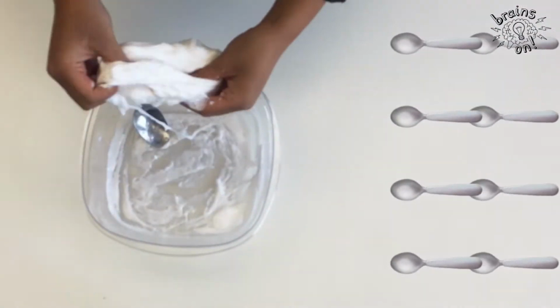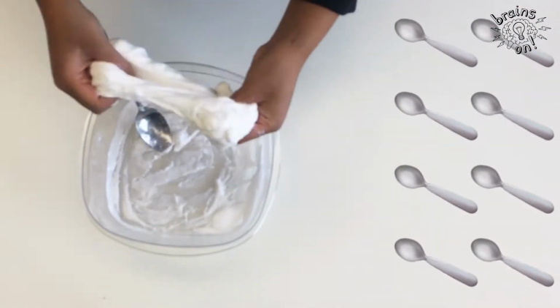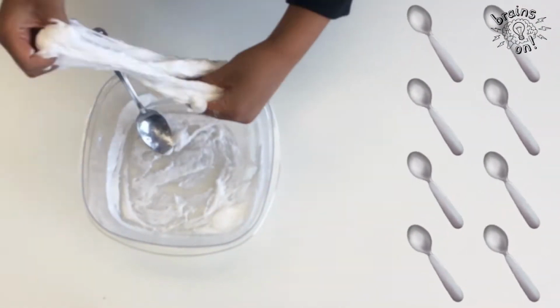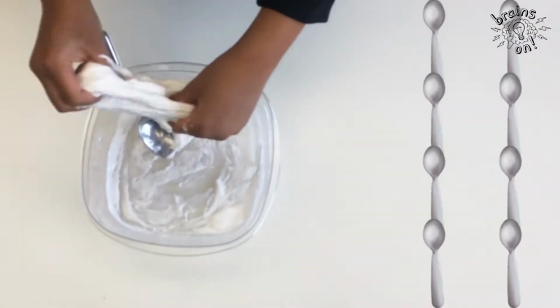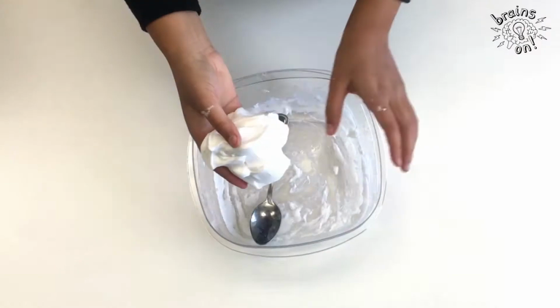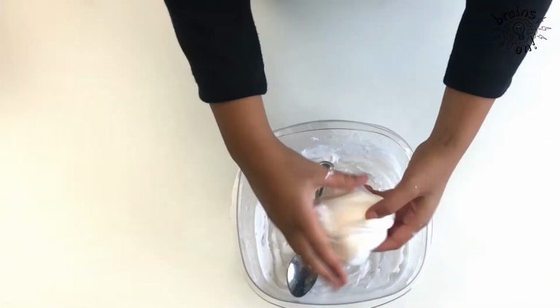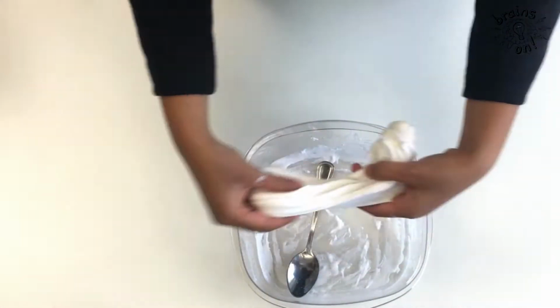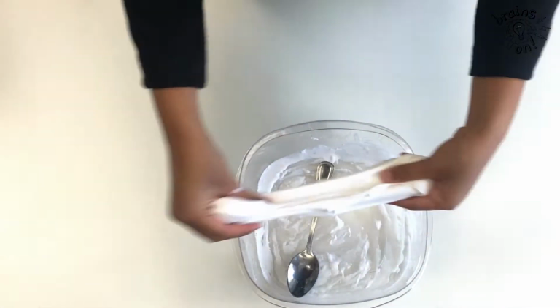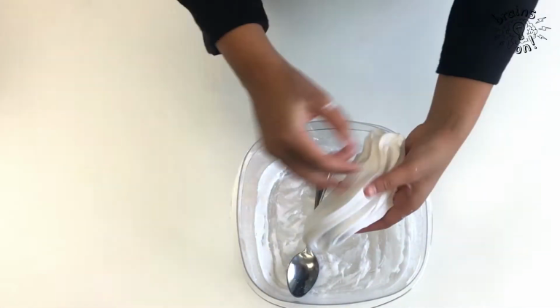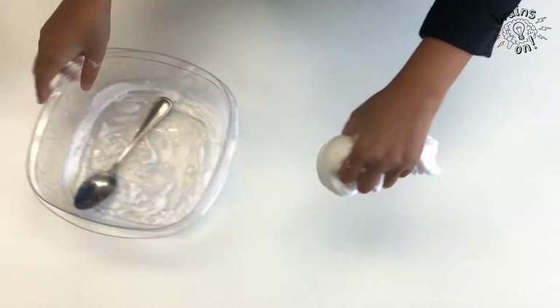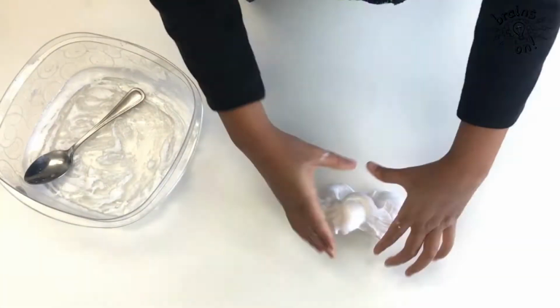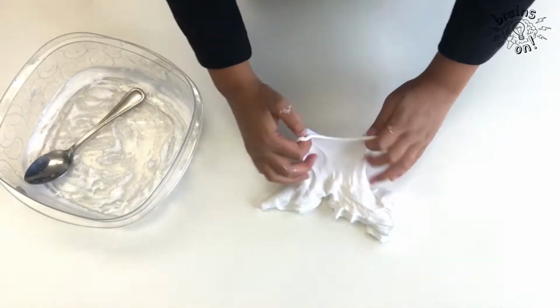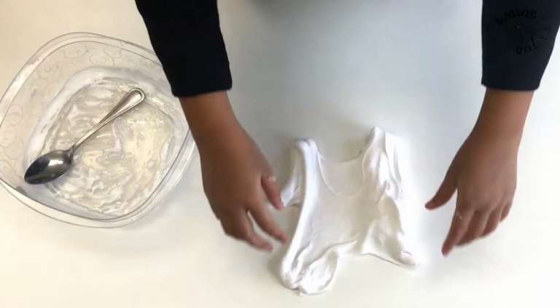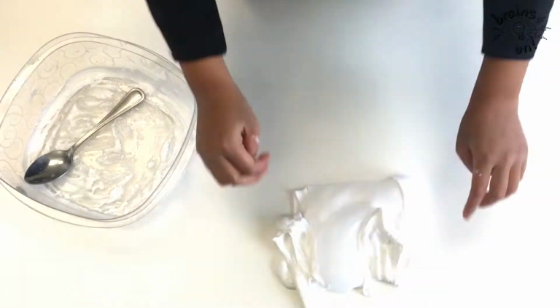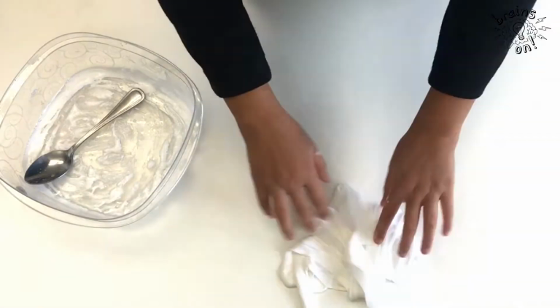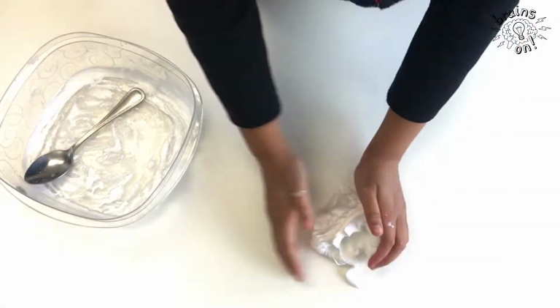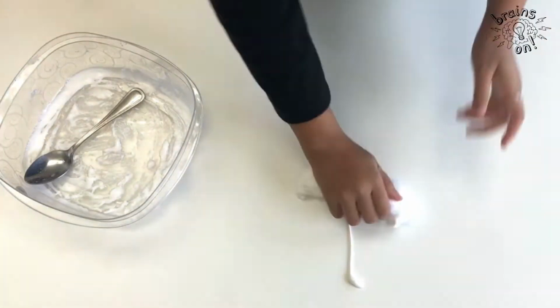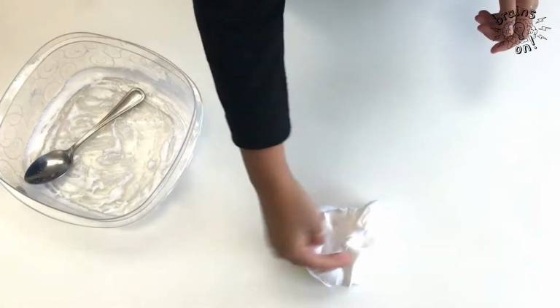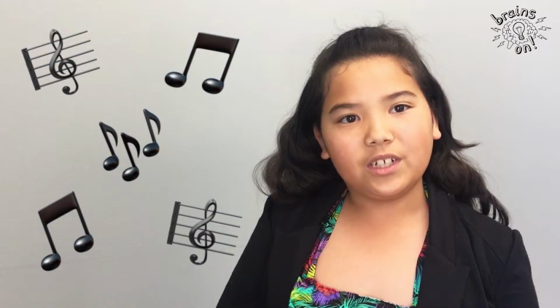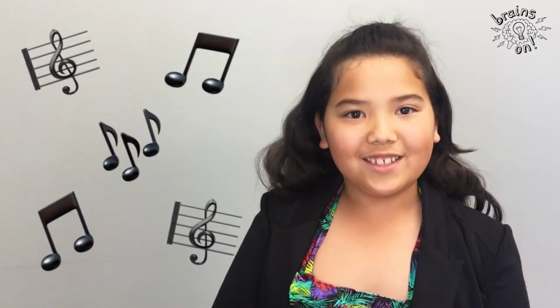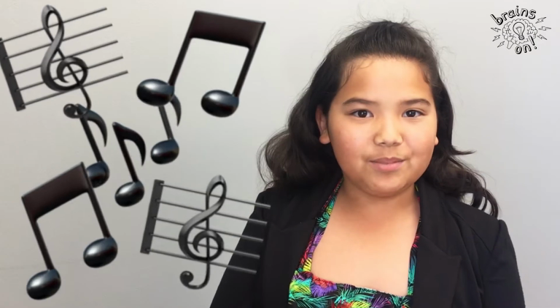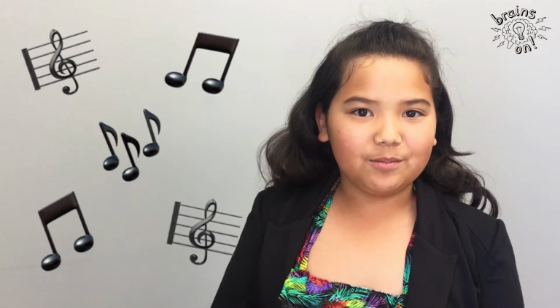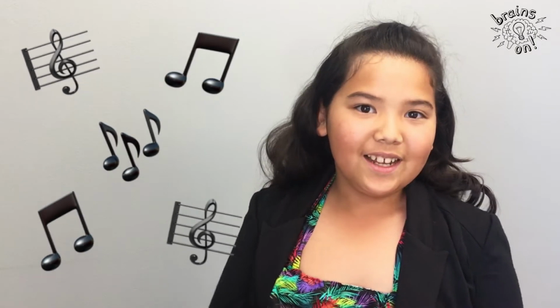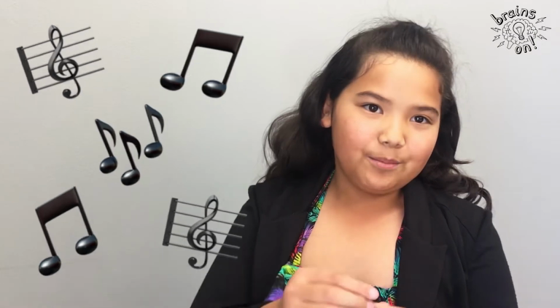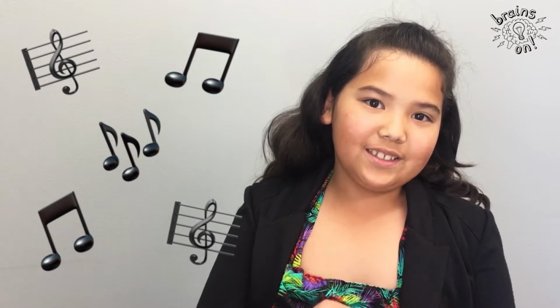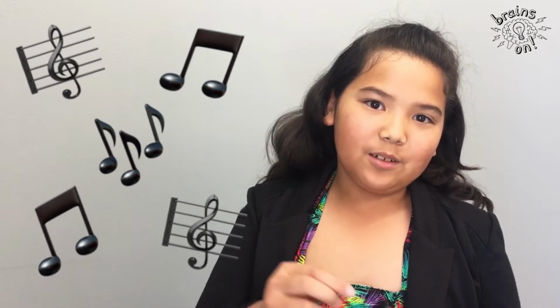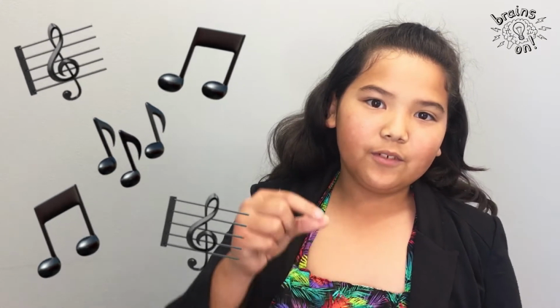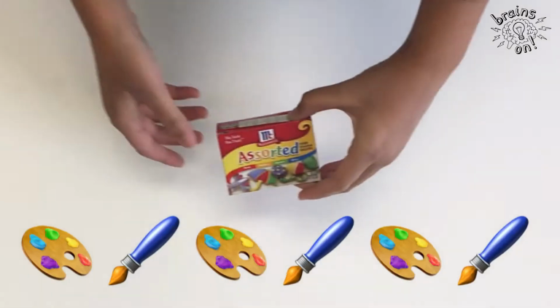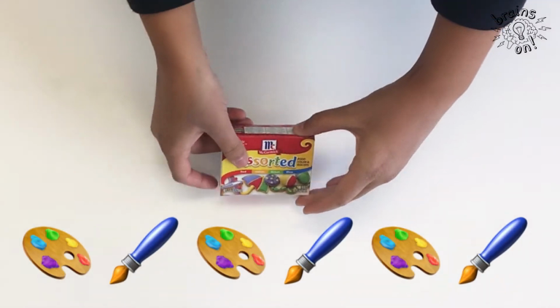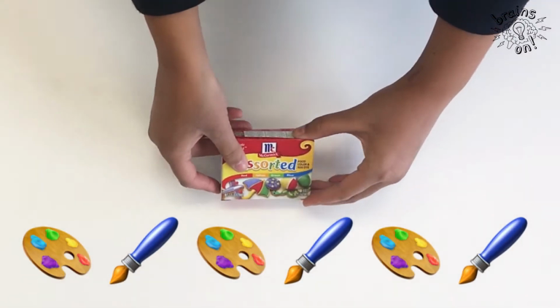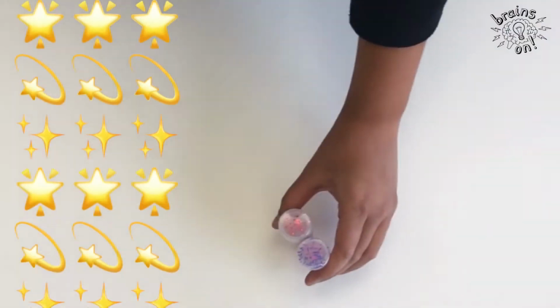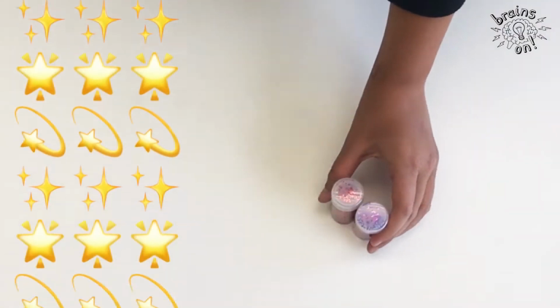It's super sticky, and it's really soft and fluffy. Then, if you want to jazz it up a little bit, put in some food coloring or some glitter.